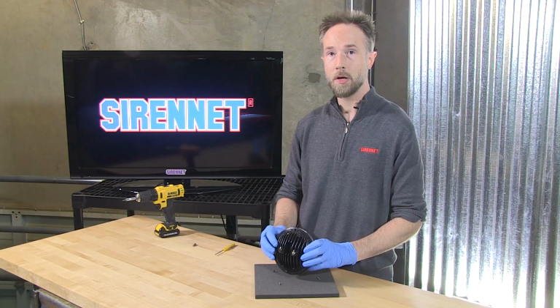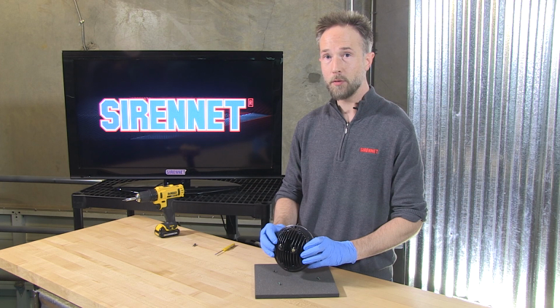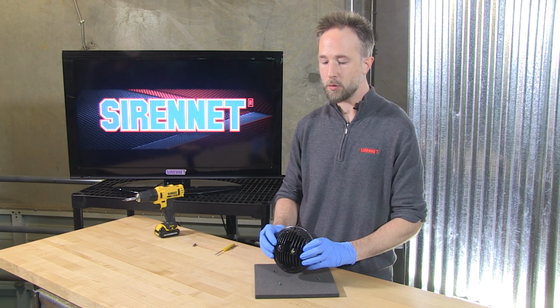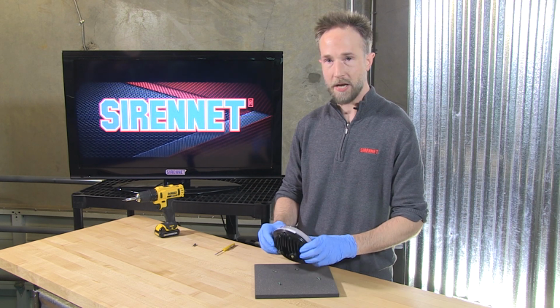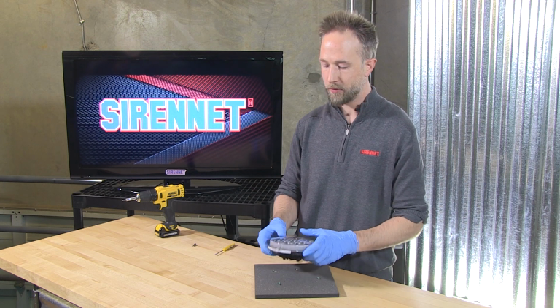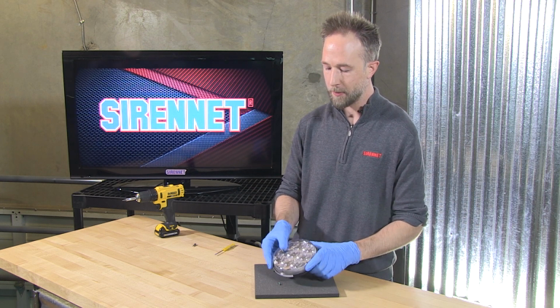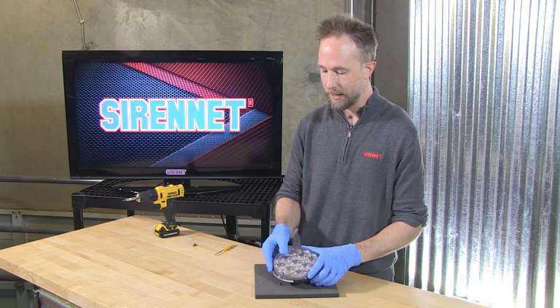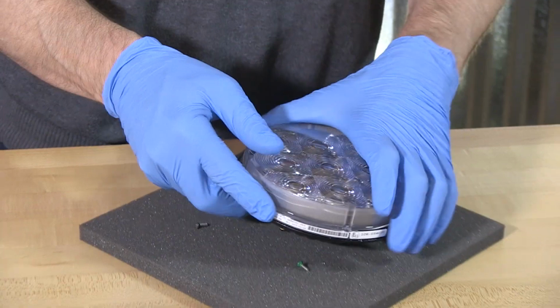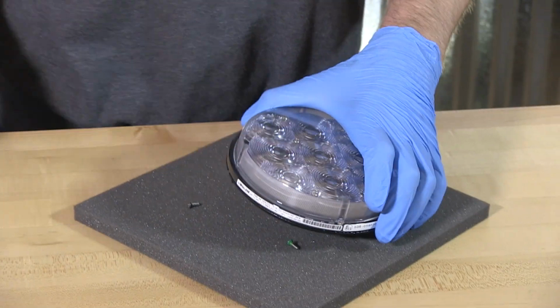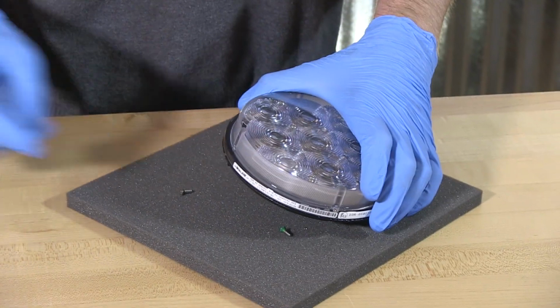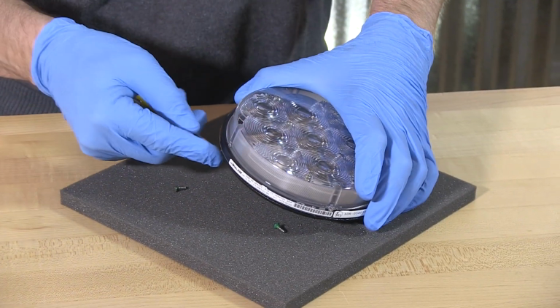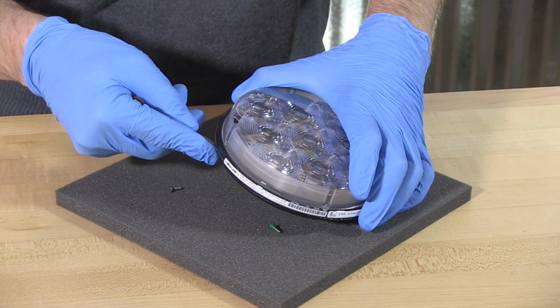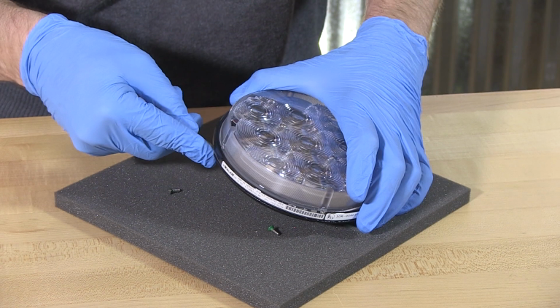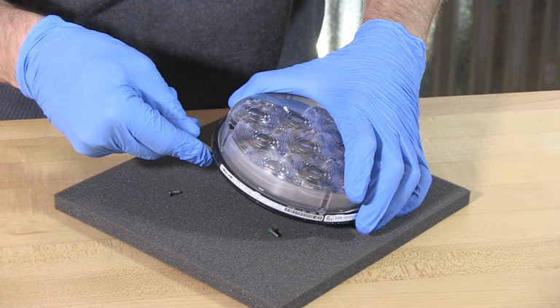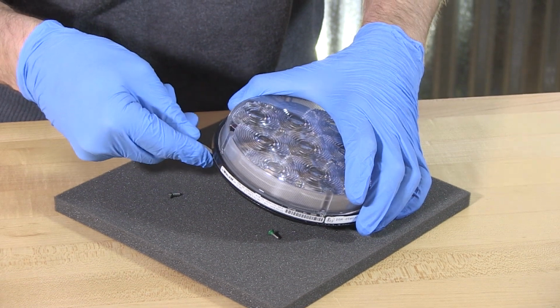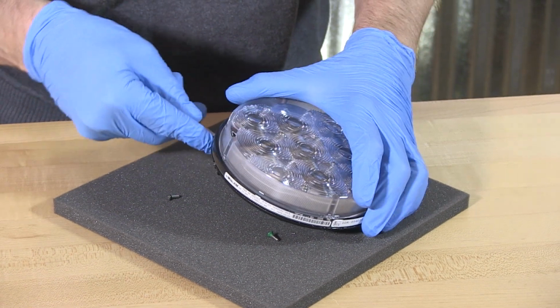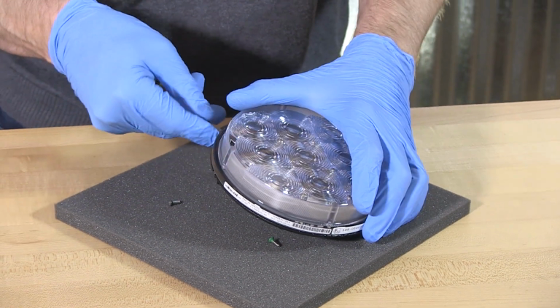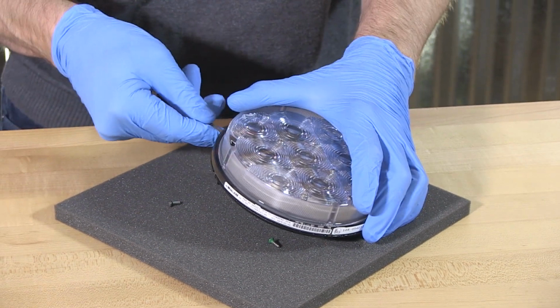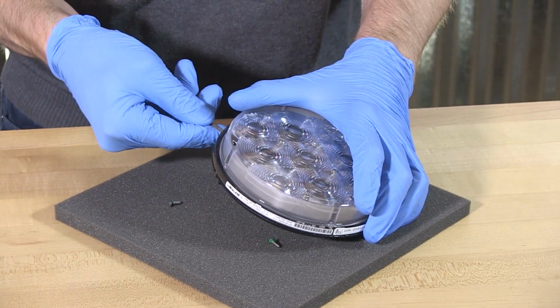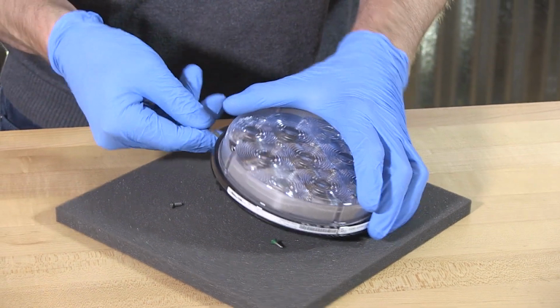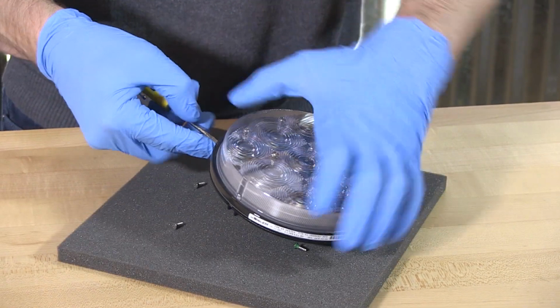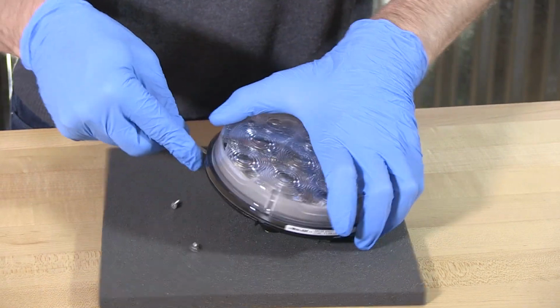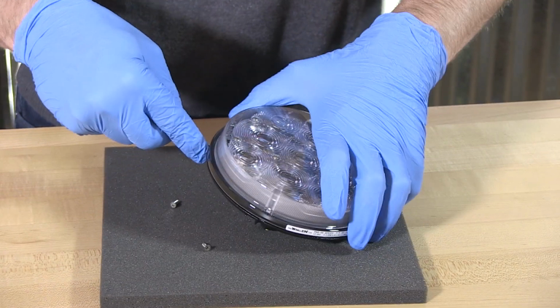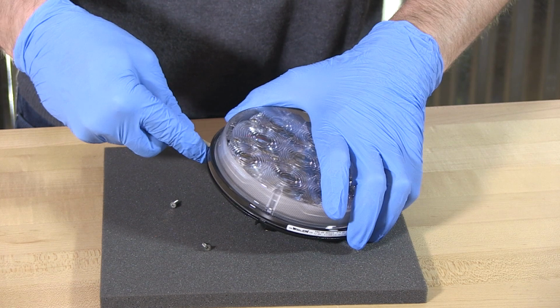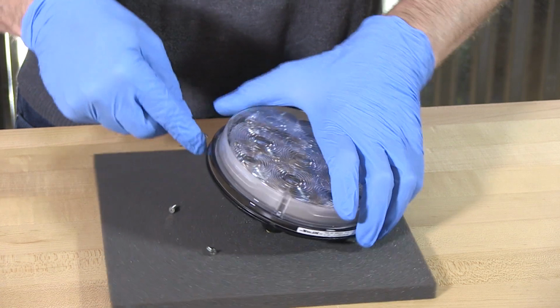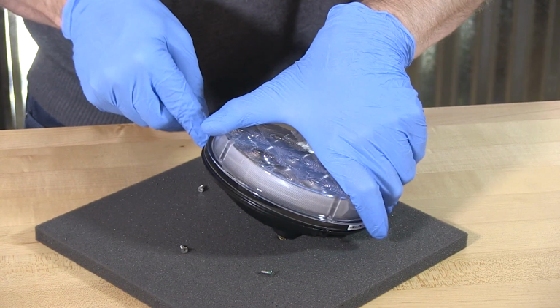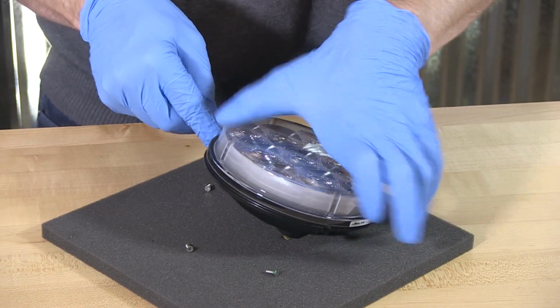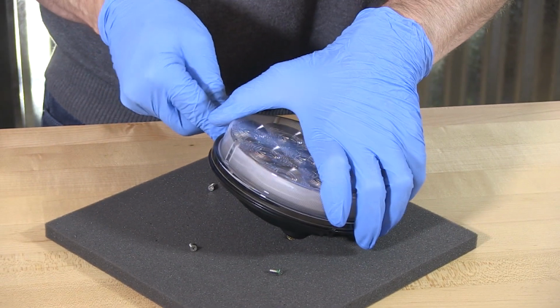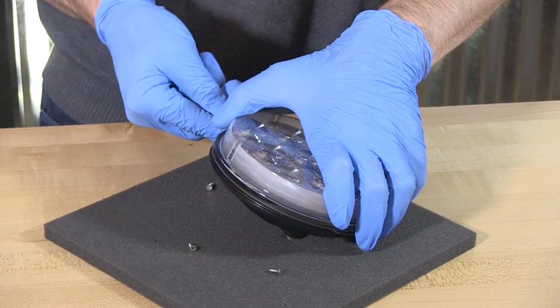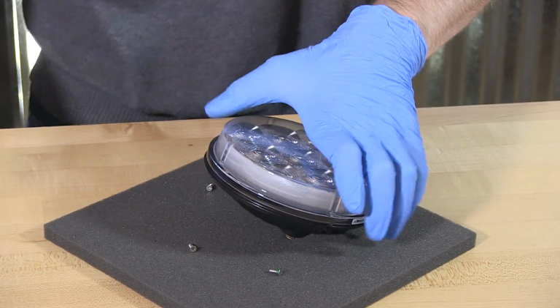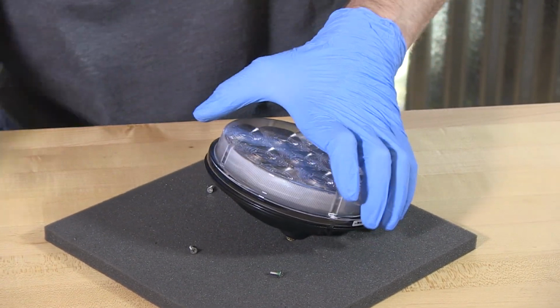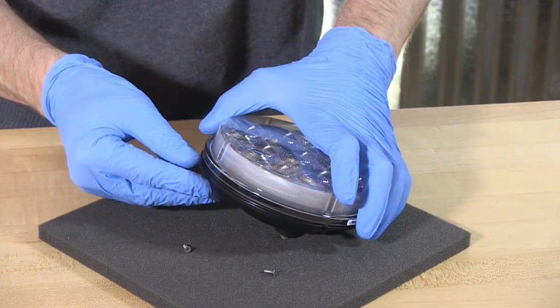I've removed the screws, now time to separate the lens. With the help of a small flat head screwdriver, just get in here and ever so carefully pry up on the edge so that it separates itself.